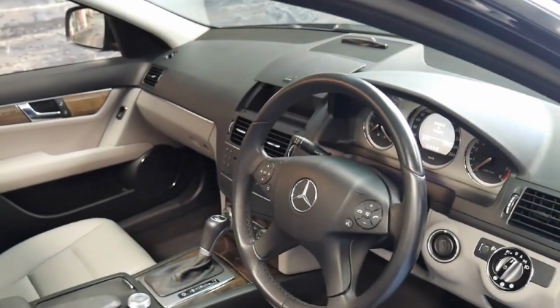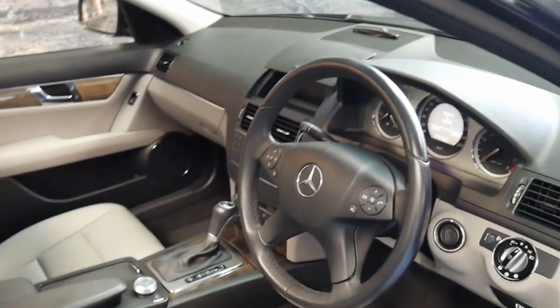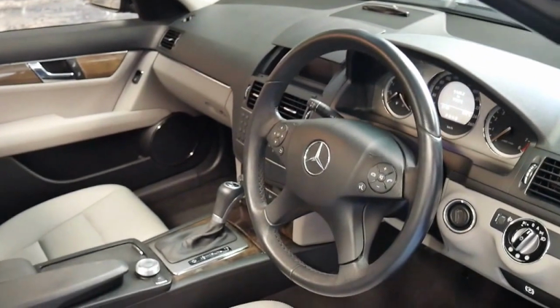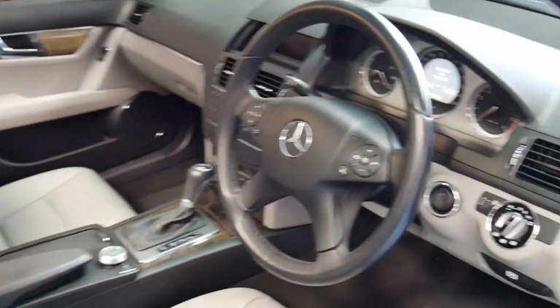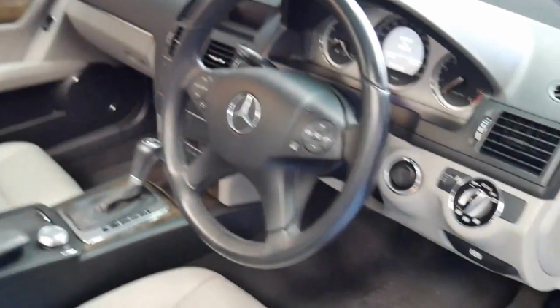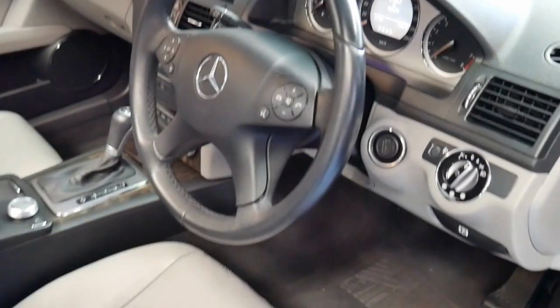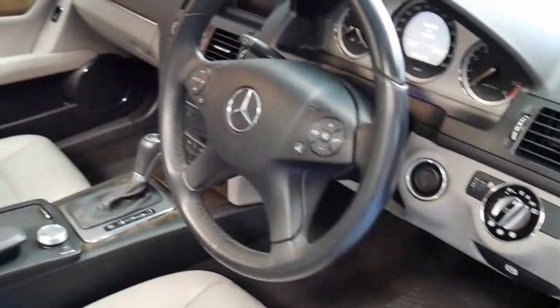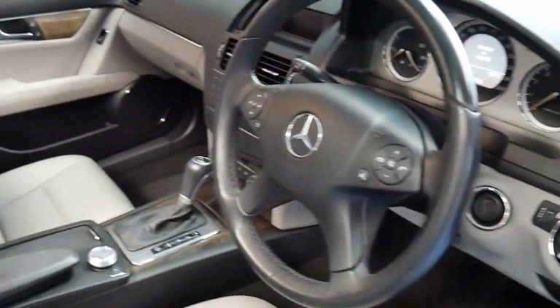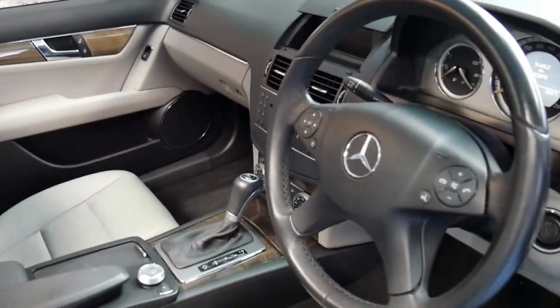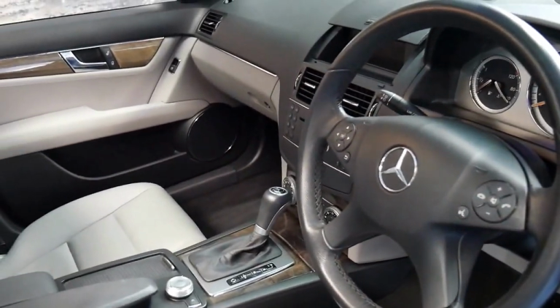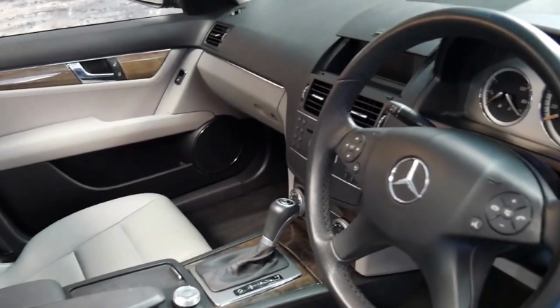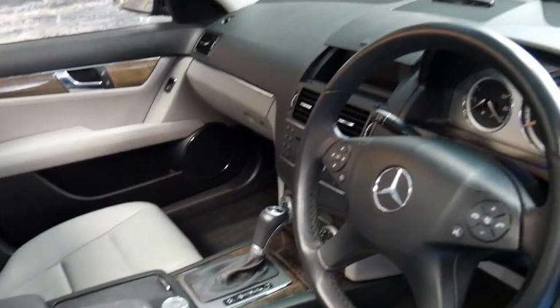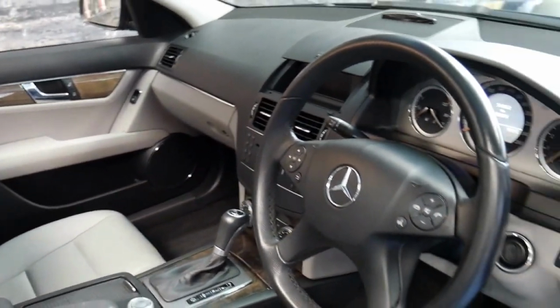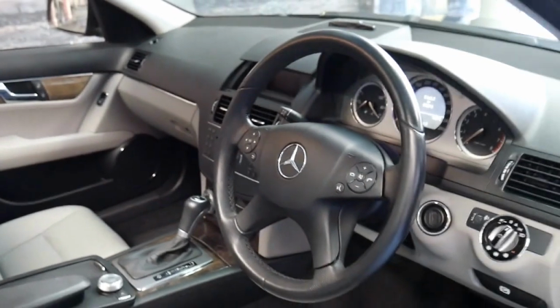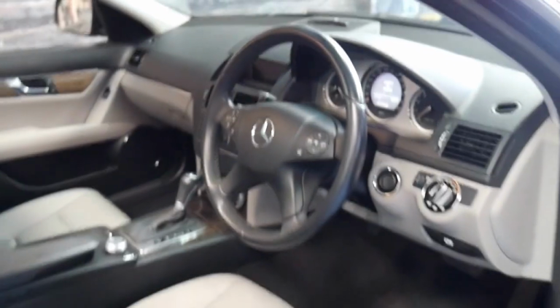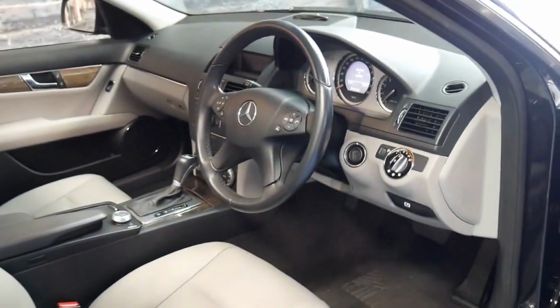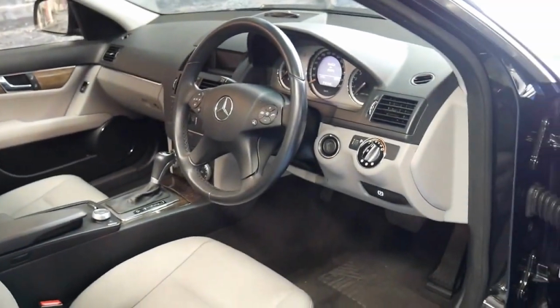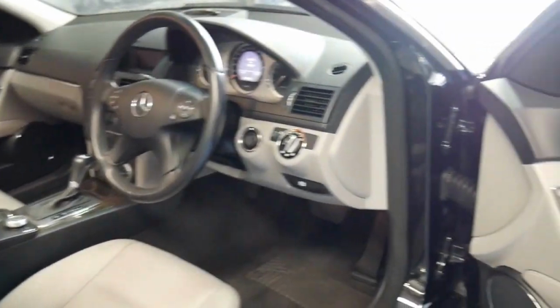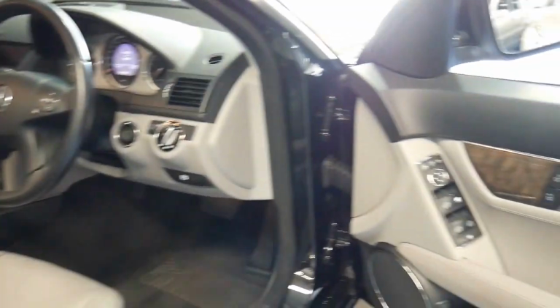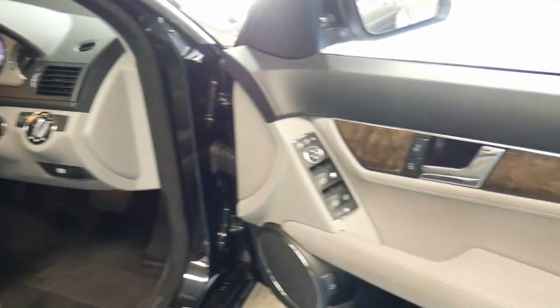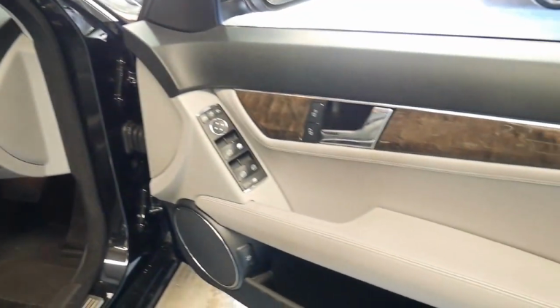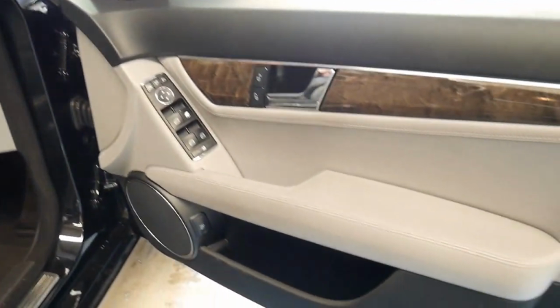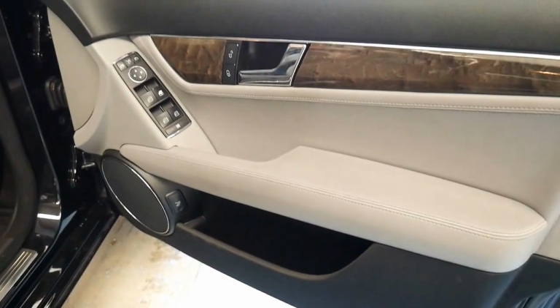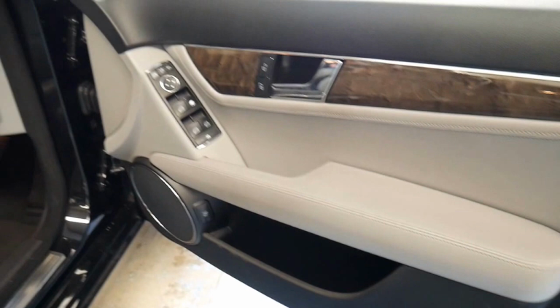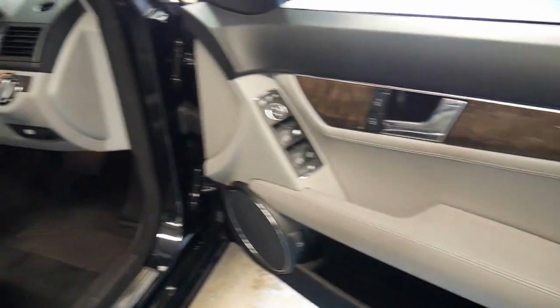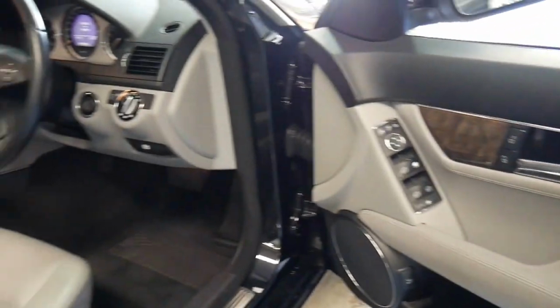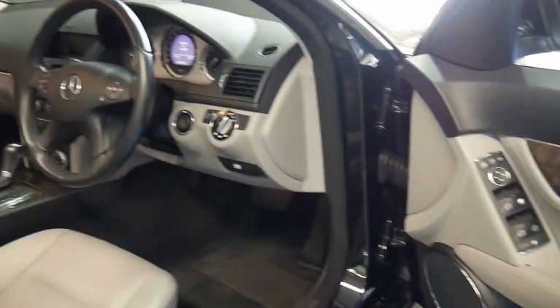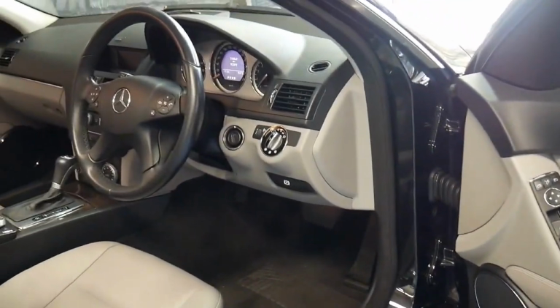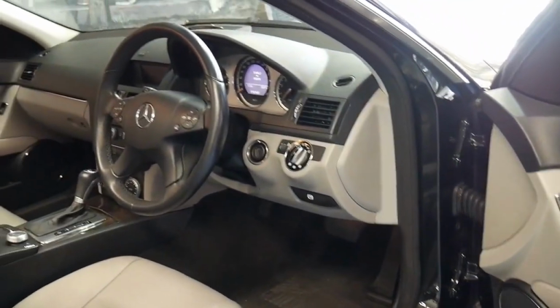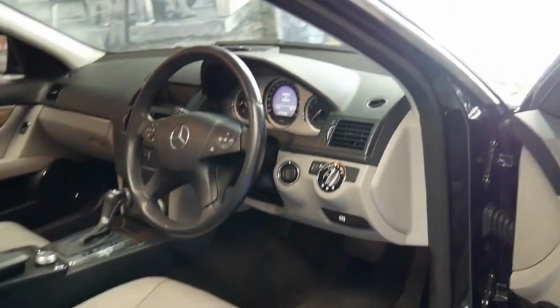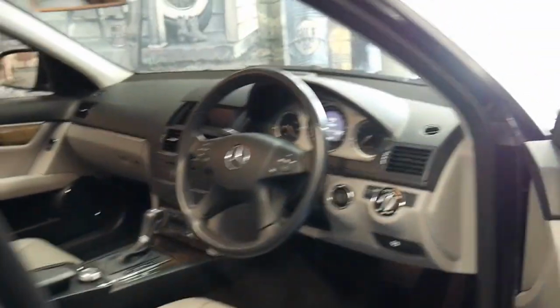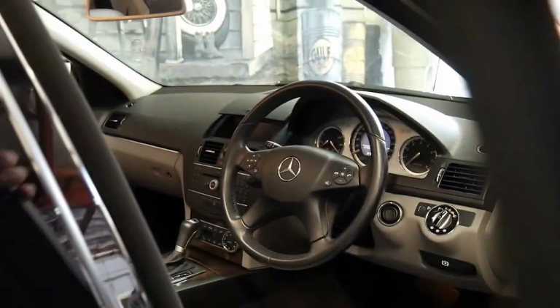It's done 93,000 kilometres since it was new and has a very good service history to it indeed. It's got two remote keys and it does drive particularly well, as you would expect.